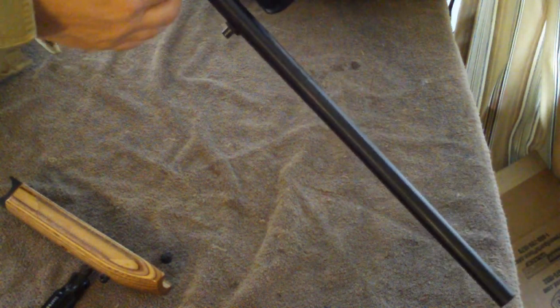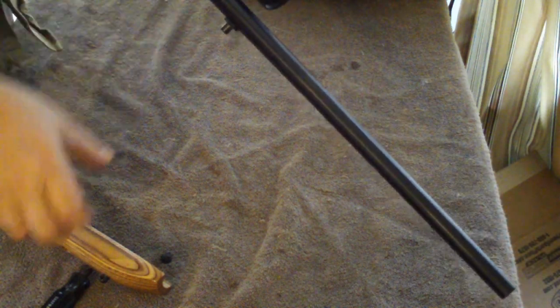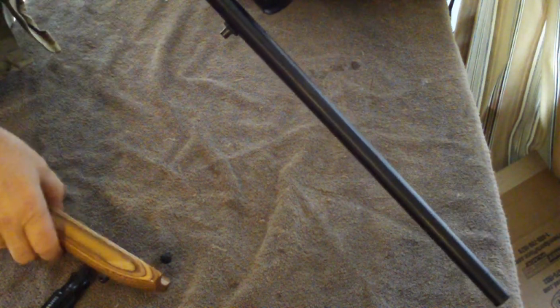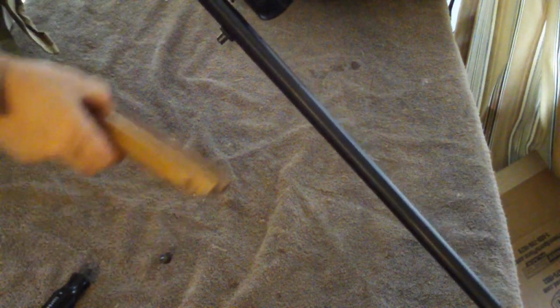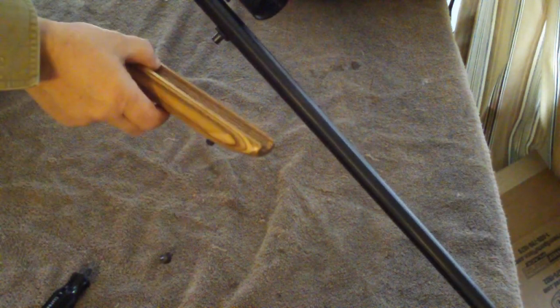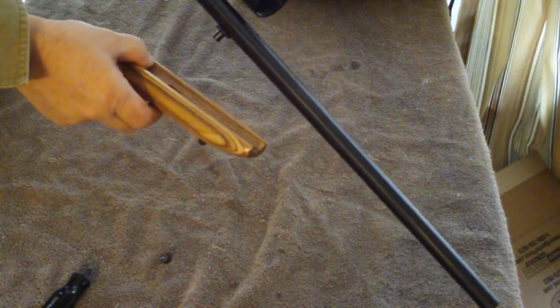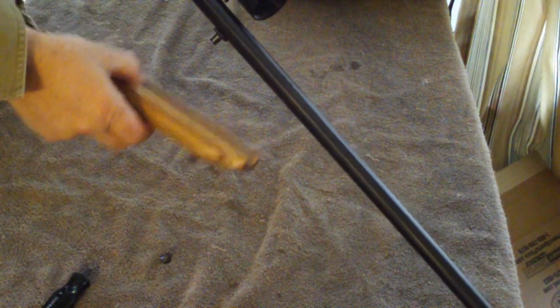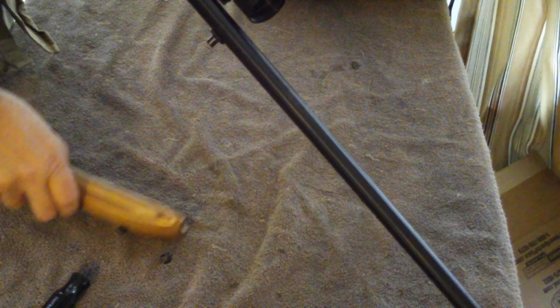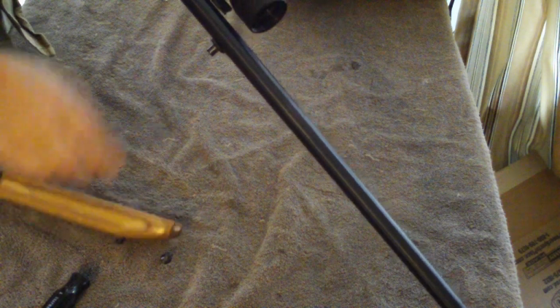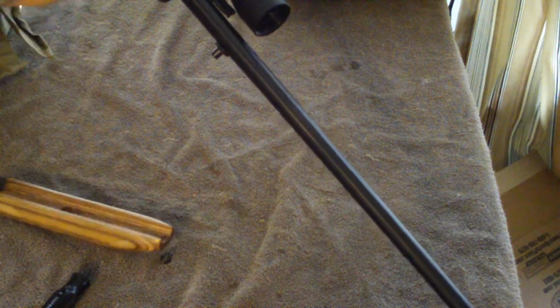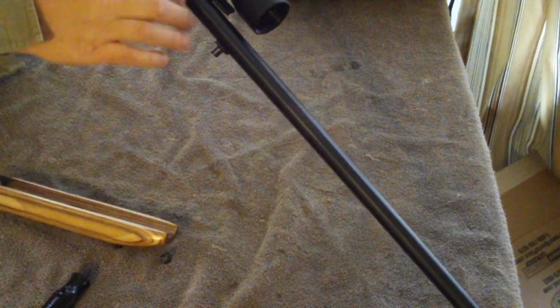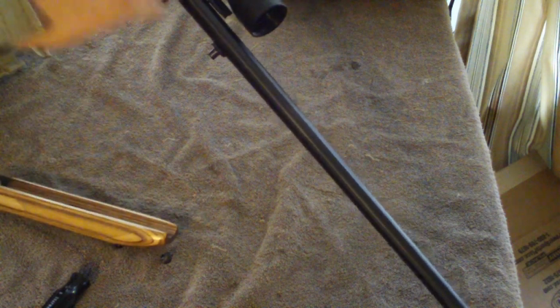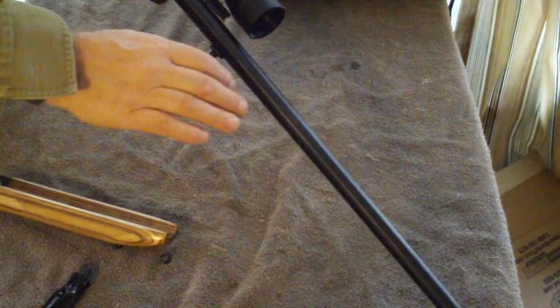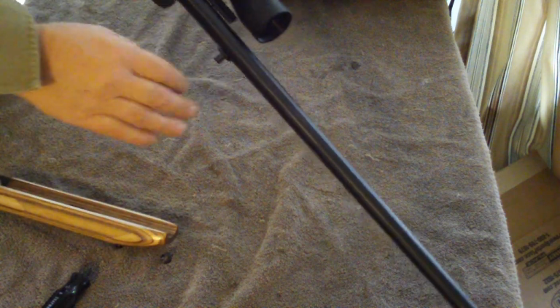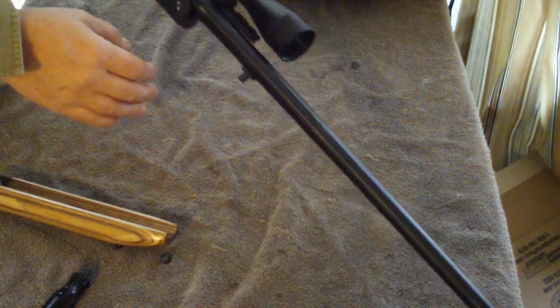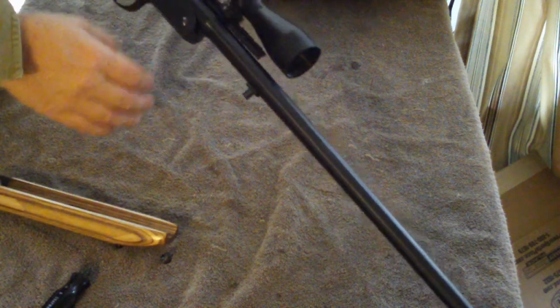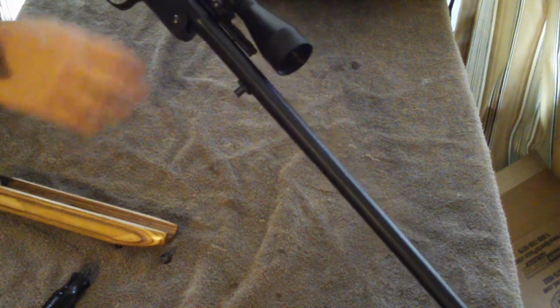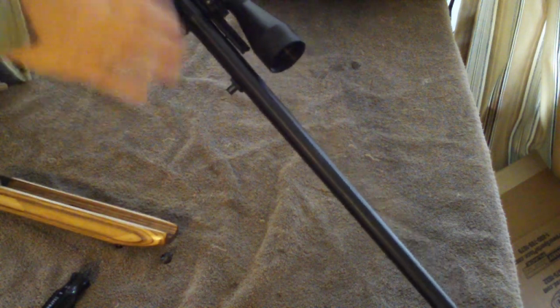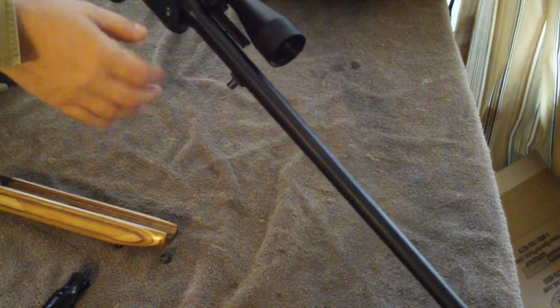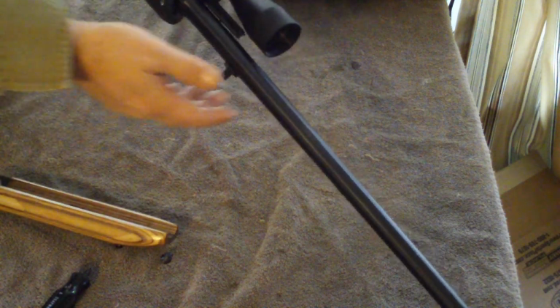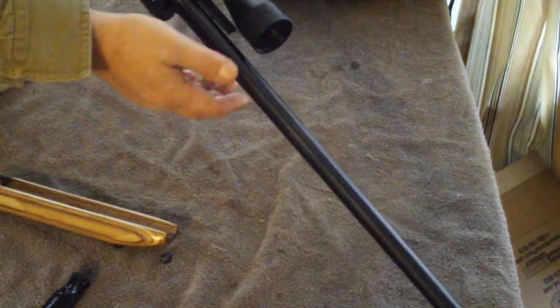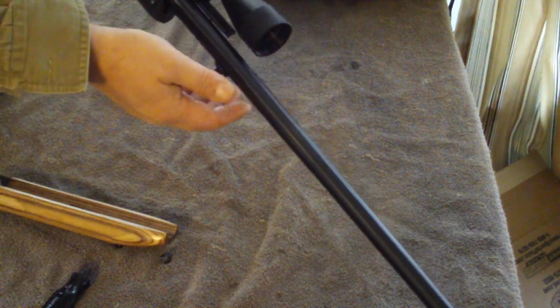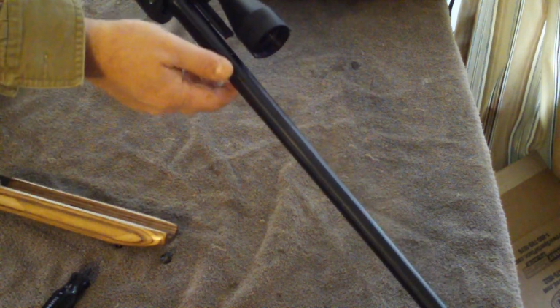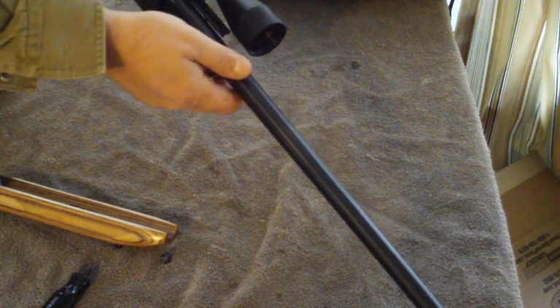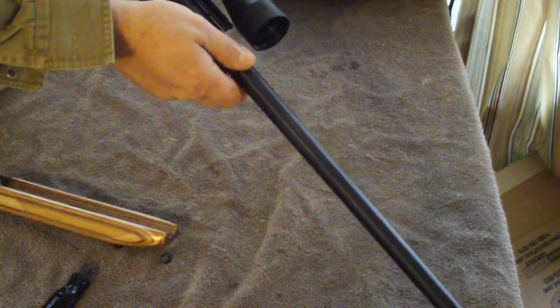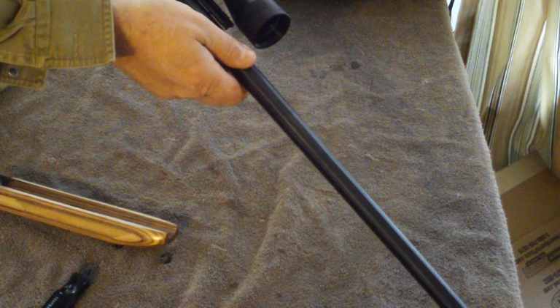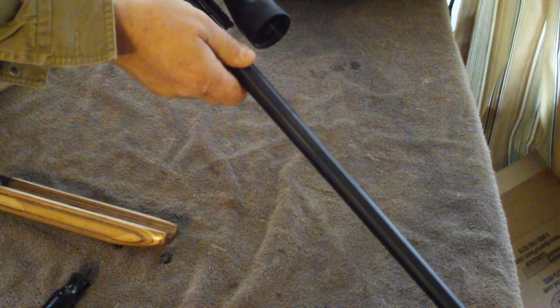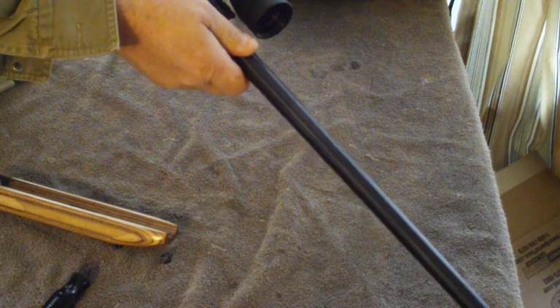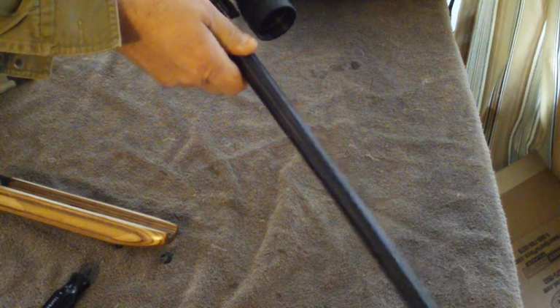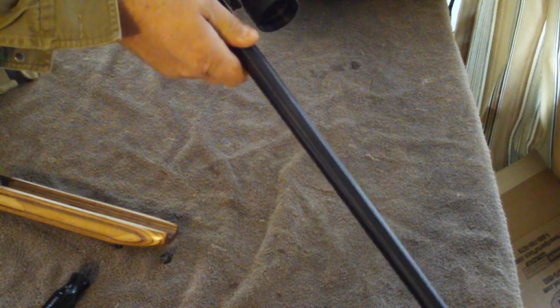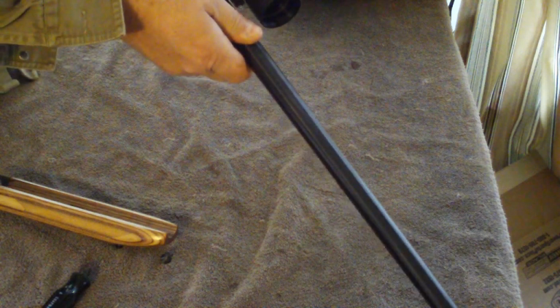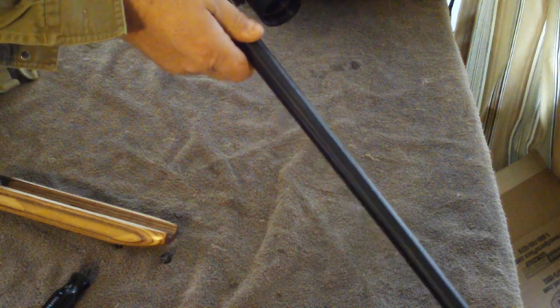This part does not hold the gun together when it's in battery. All it does is allow the gun to pivot forward without coming apart.